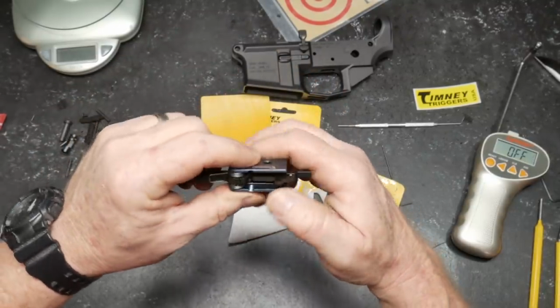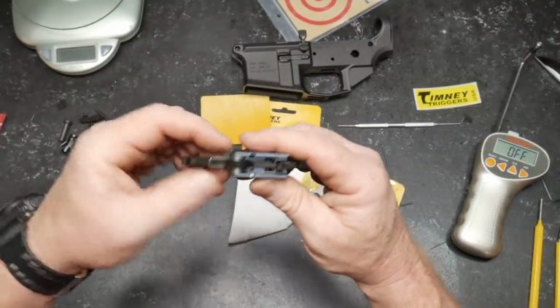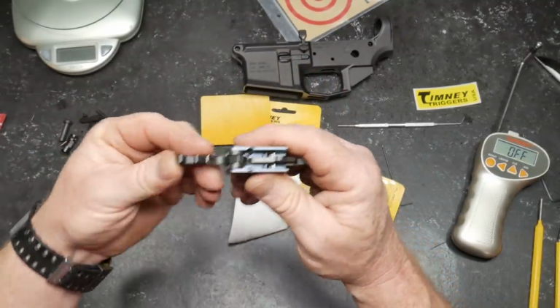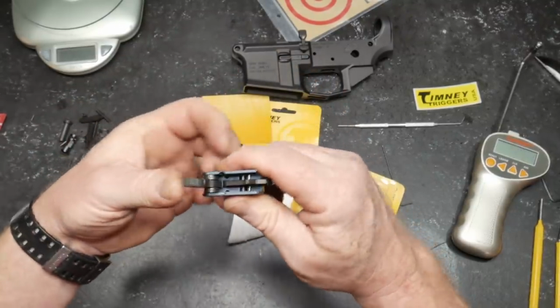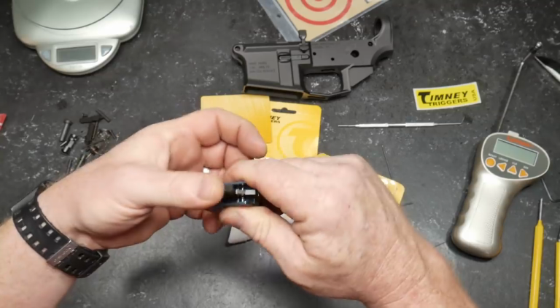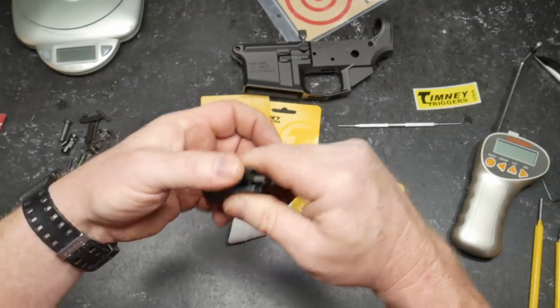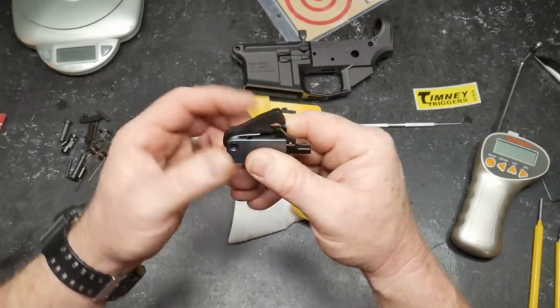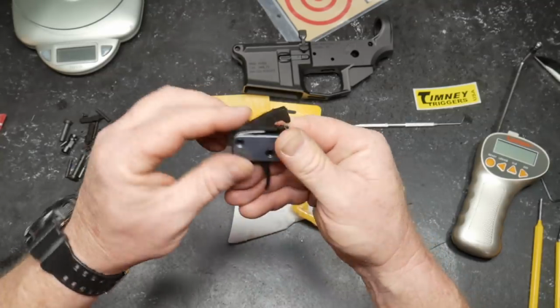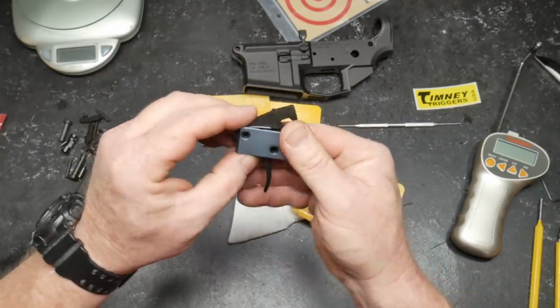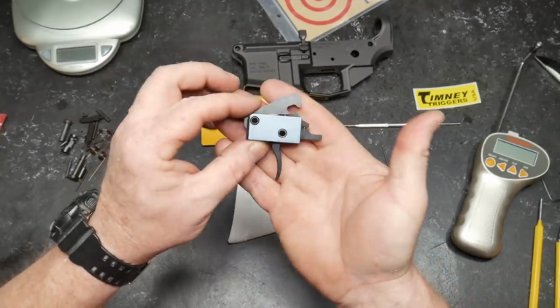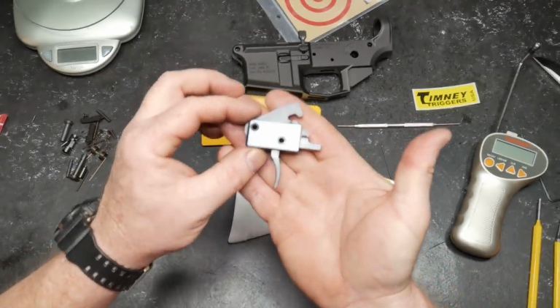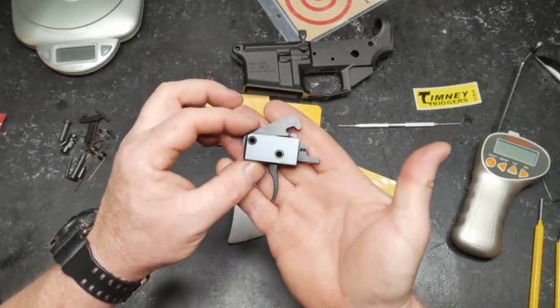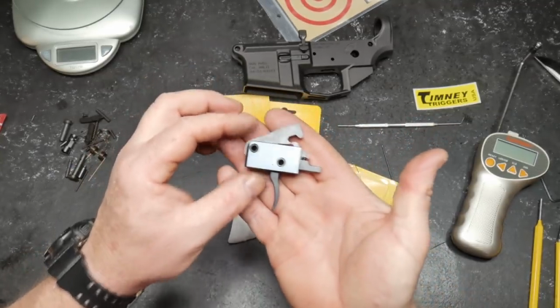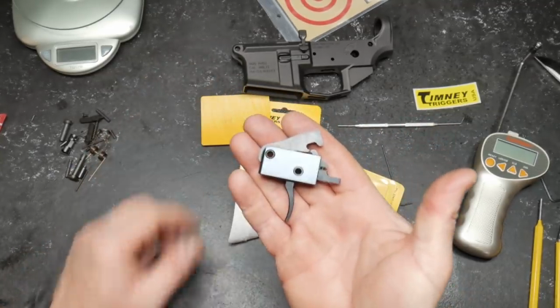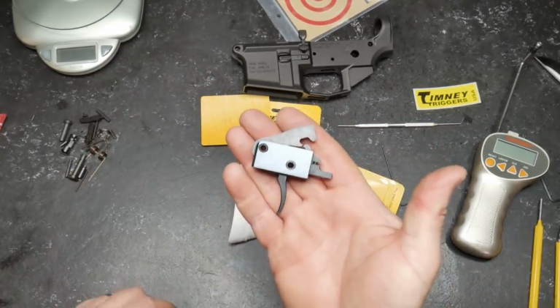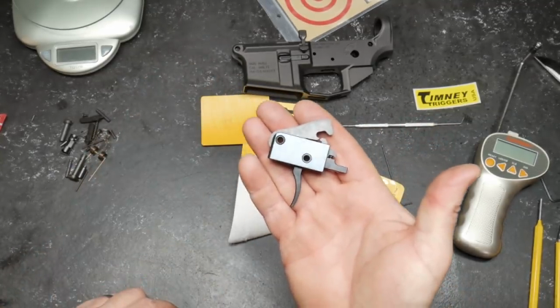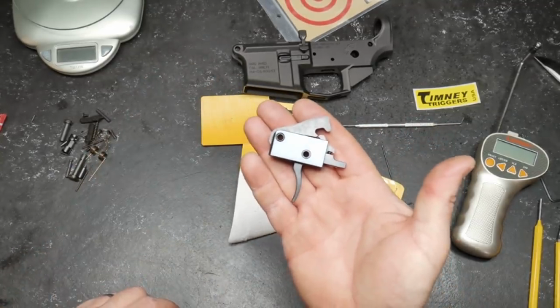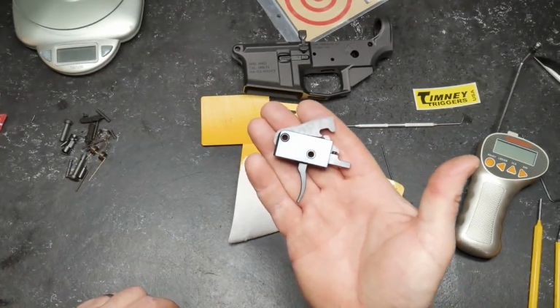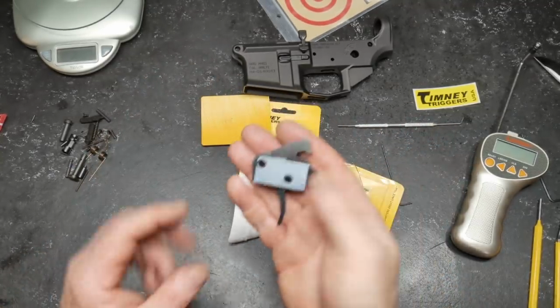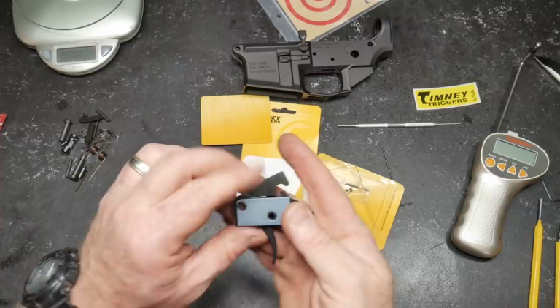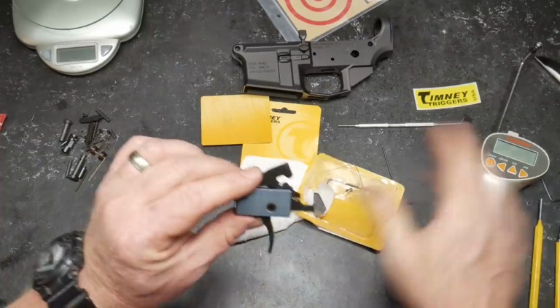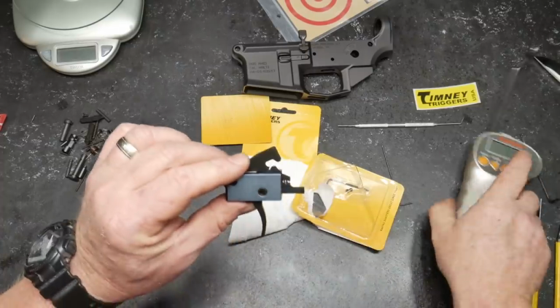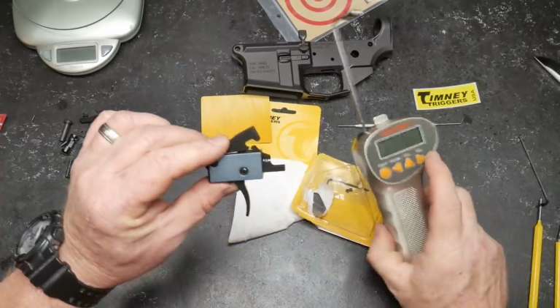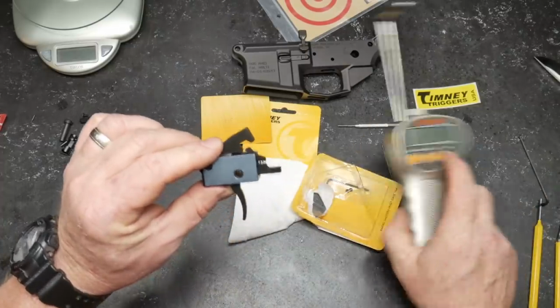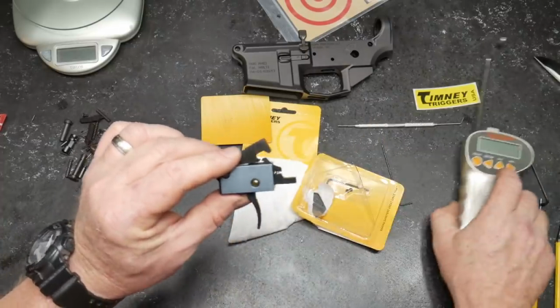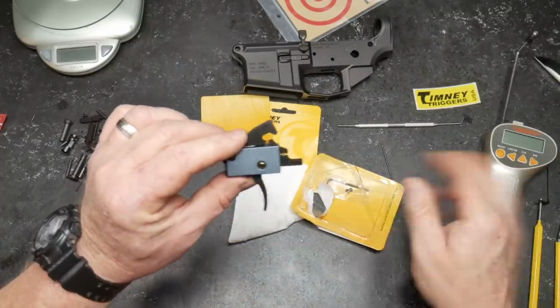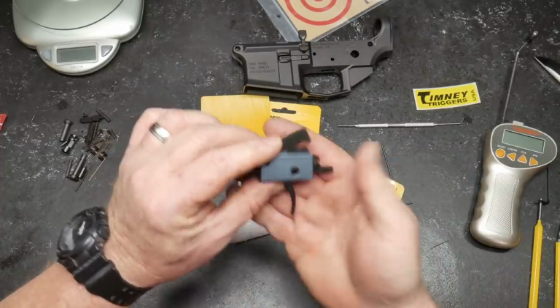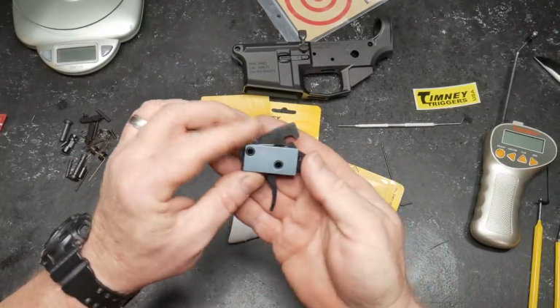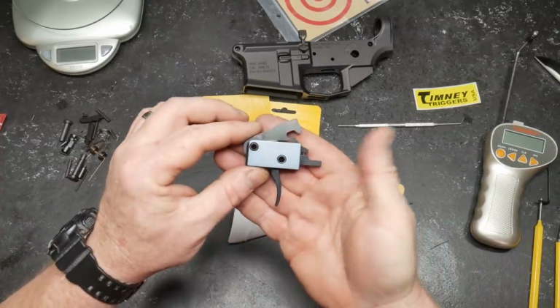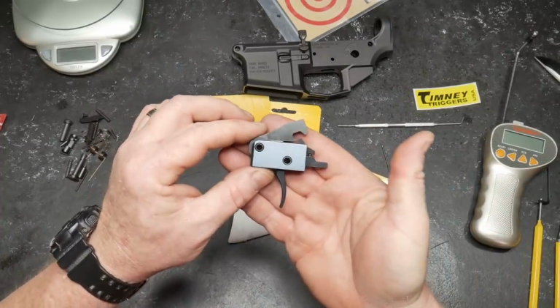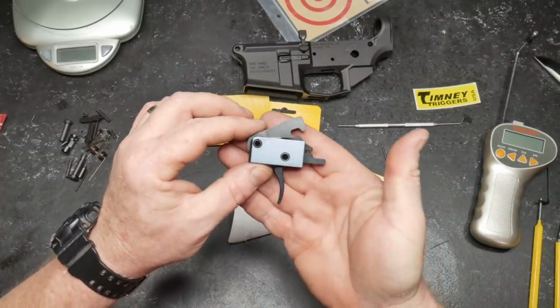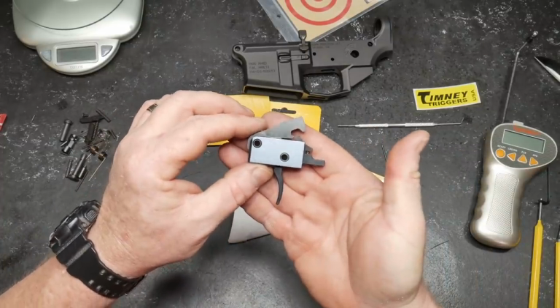Very simple, very easy. Let's go ahead and install this and I'll be right back. What we're going to do is we'll test the weights — we're looking forward to this thing — and check the reset. Here we go.